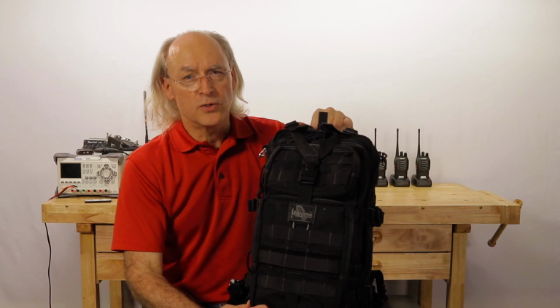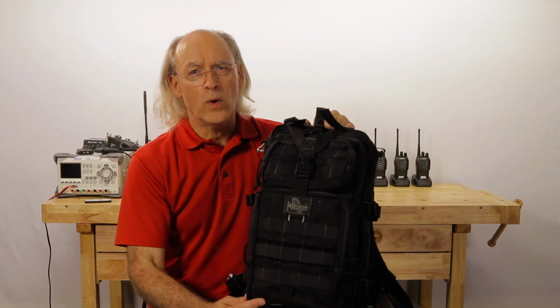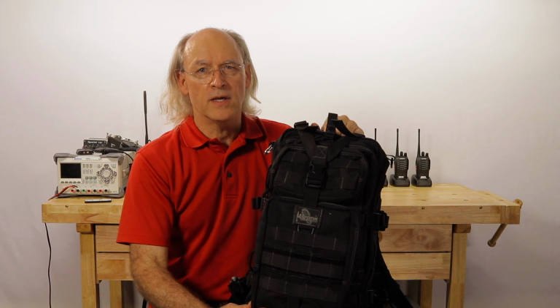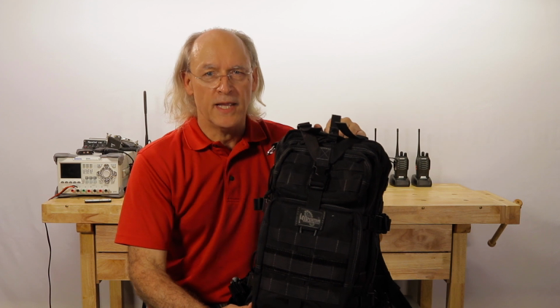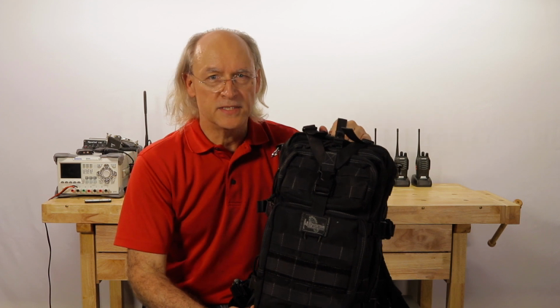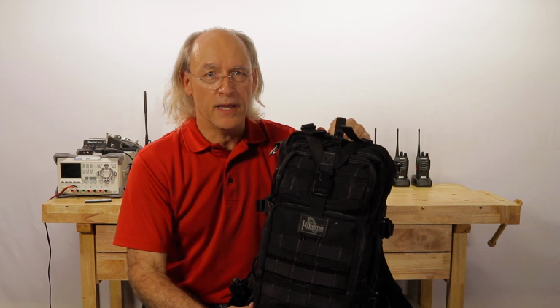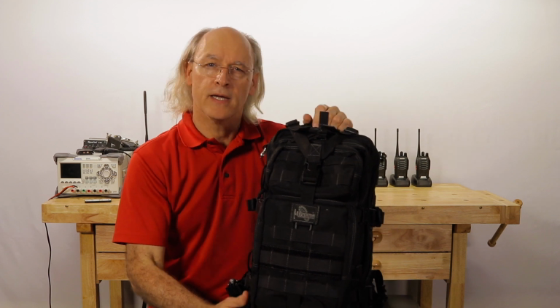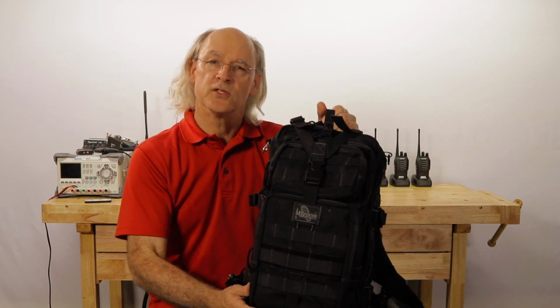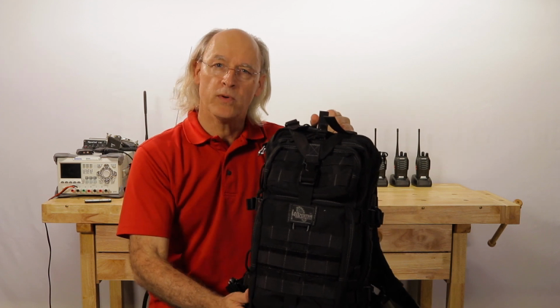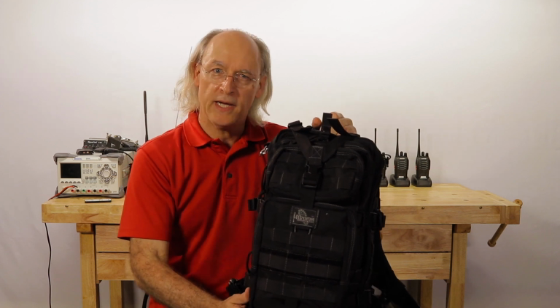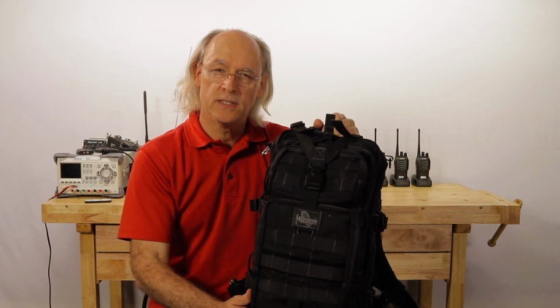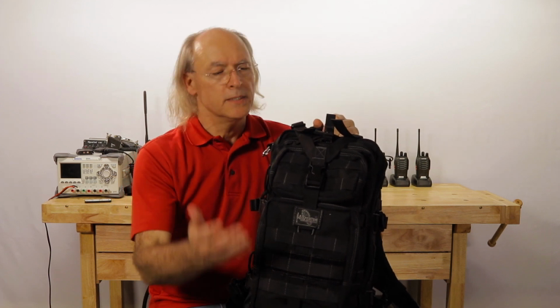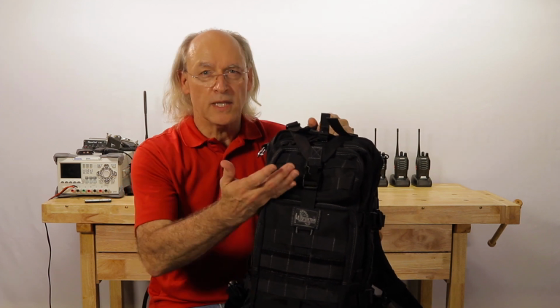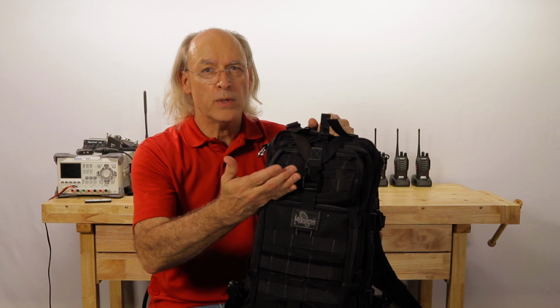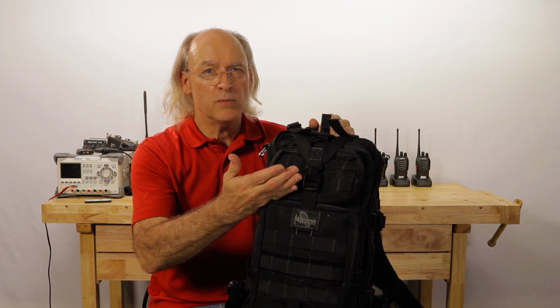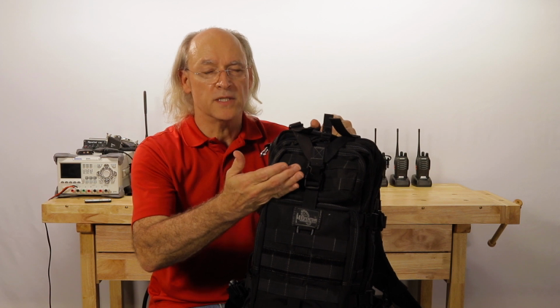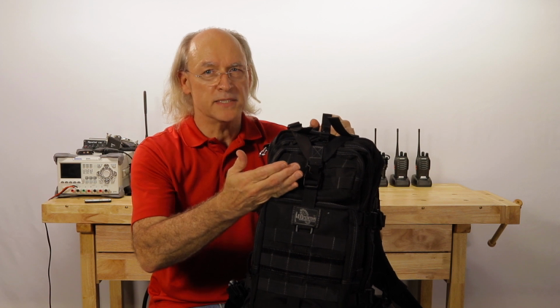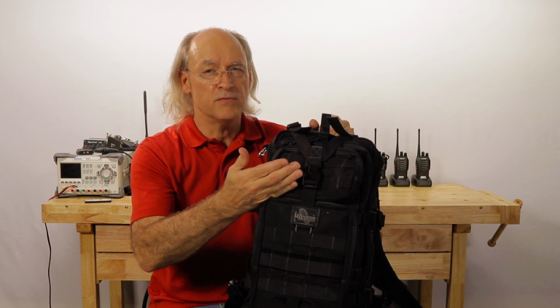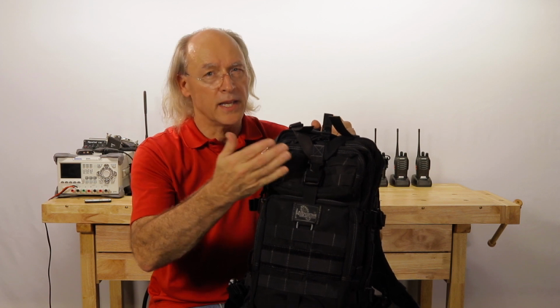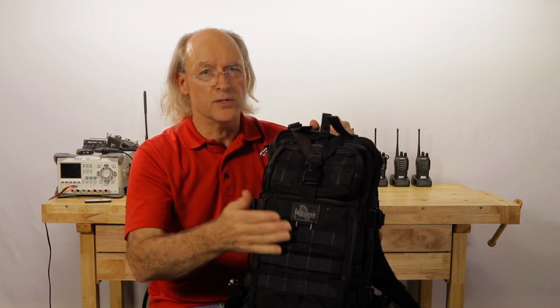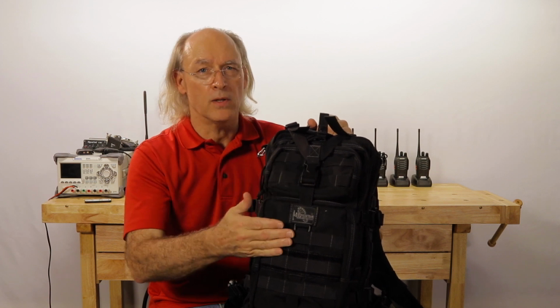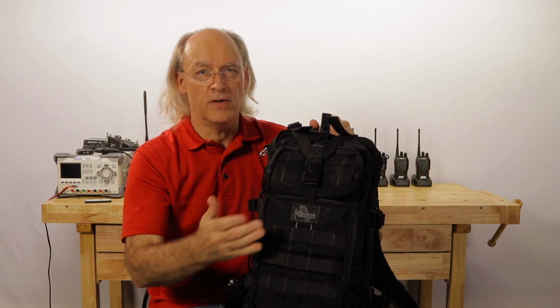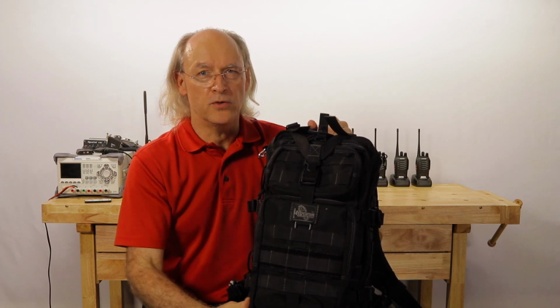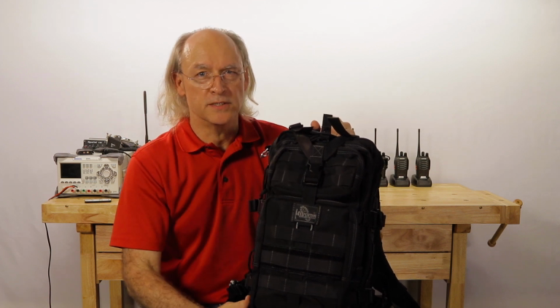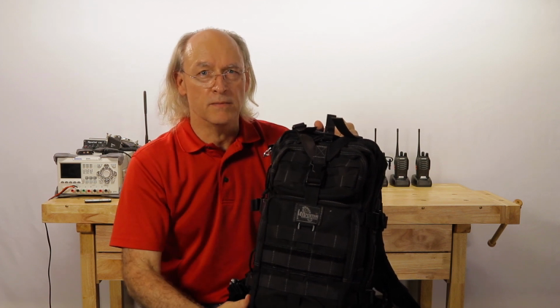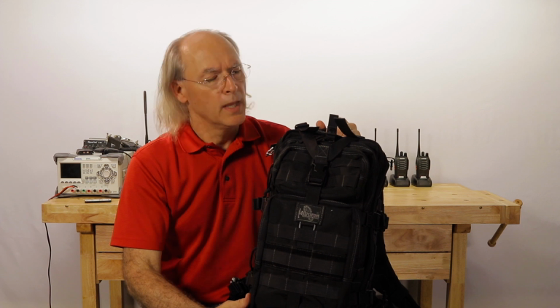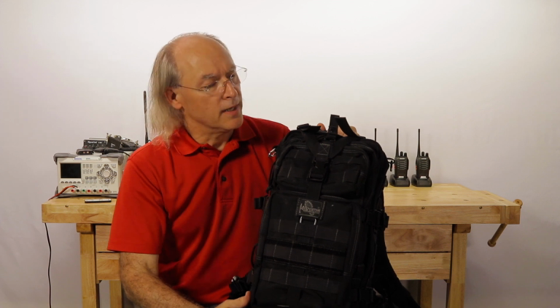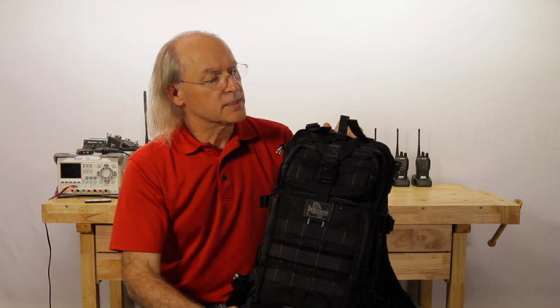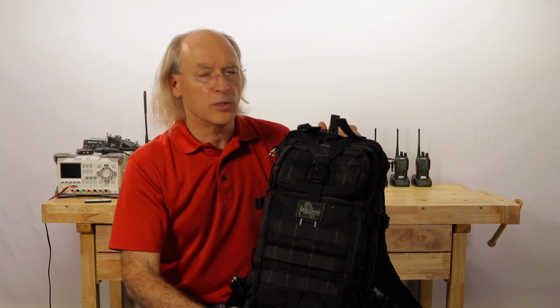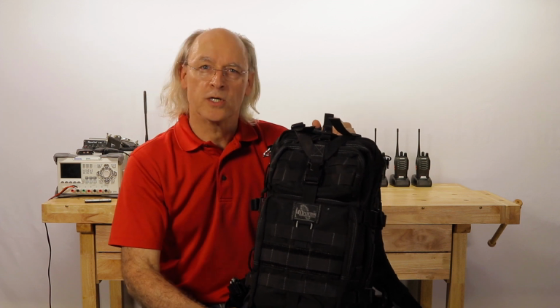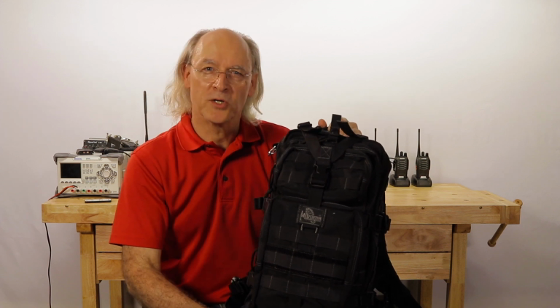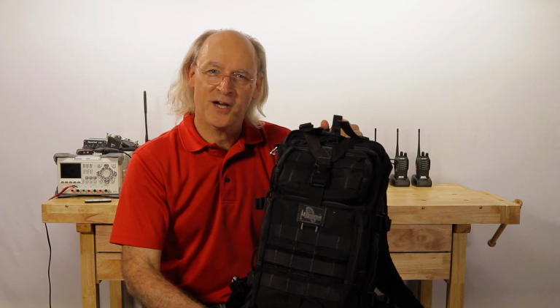The total weight of my EDC bag comes in at 12.4 pounds. So less than the 3.2 pounds of the bag itself, I carry a total of 9.2 pounds of gear. Now let's take a closer look at the gear that I carry.